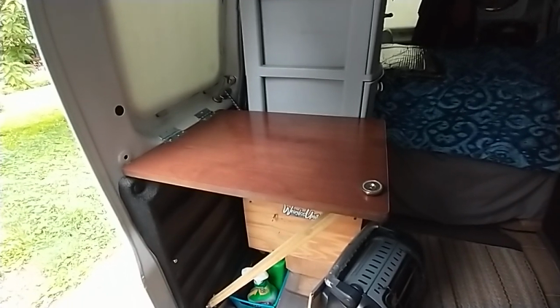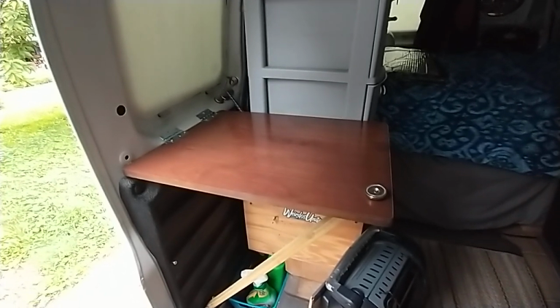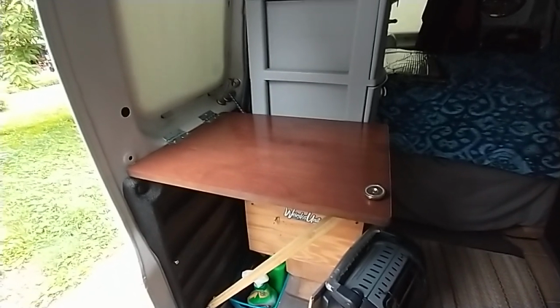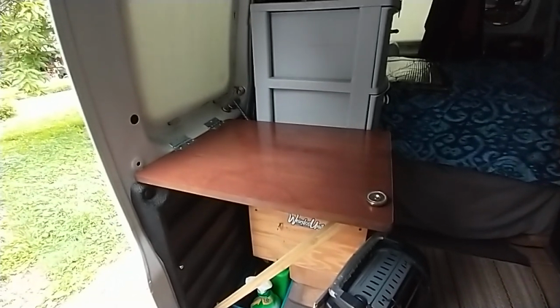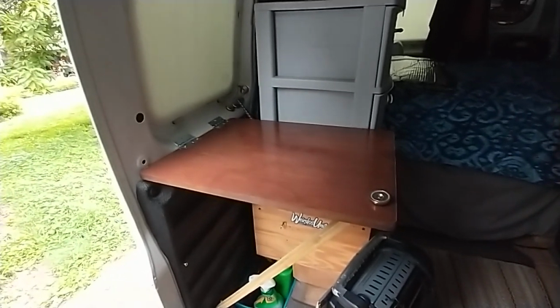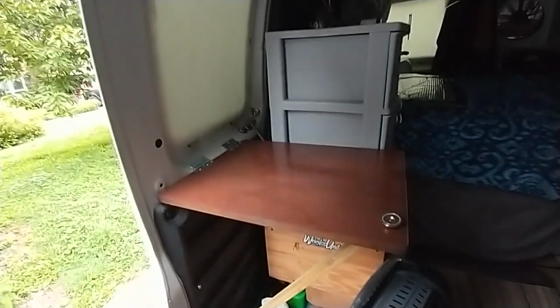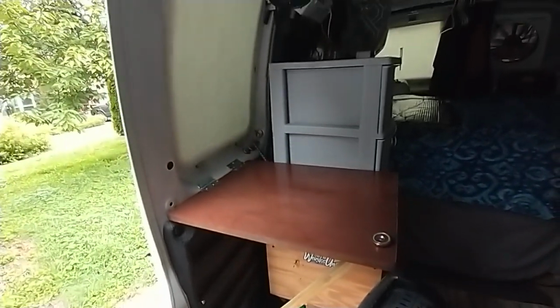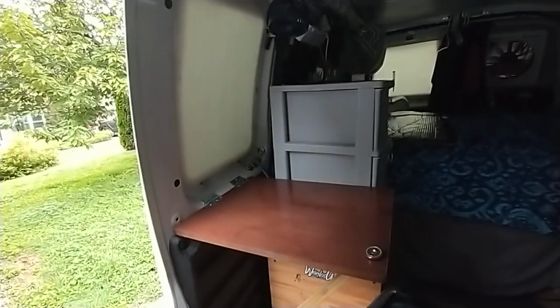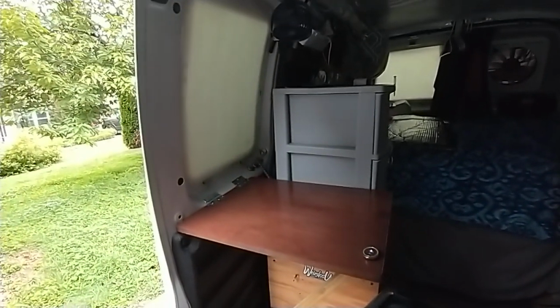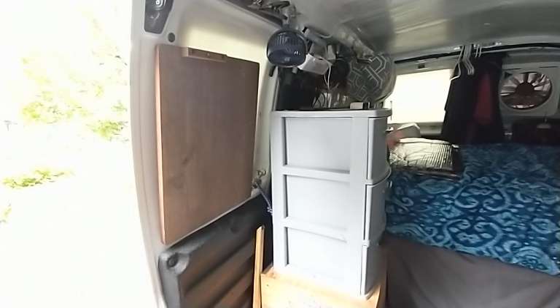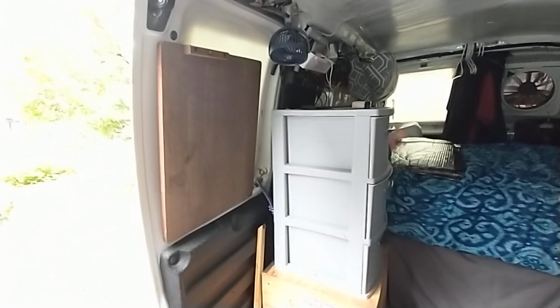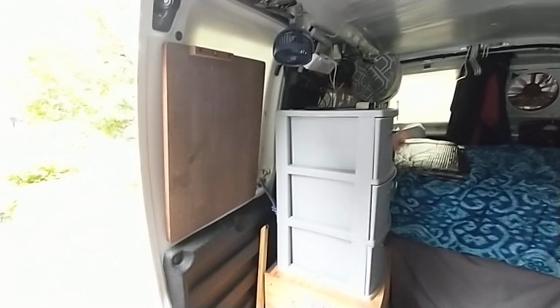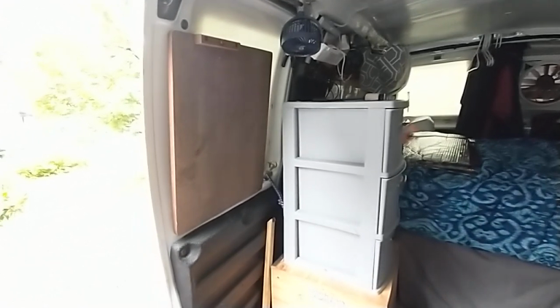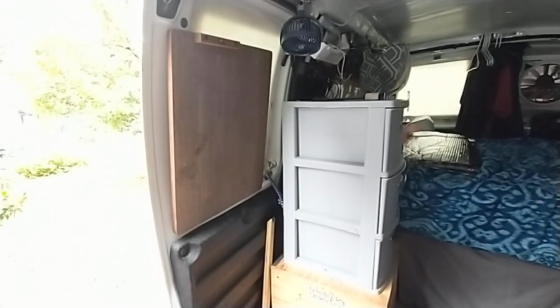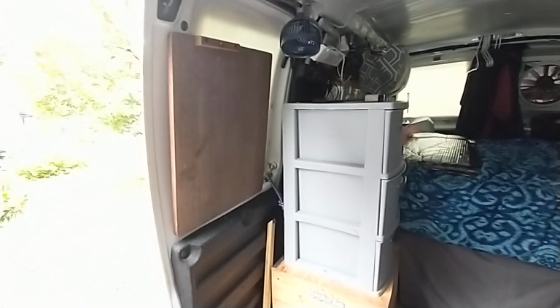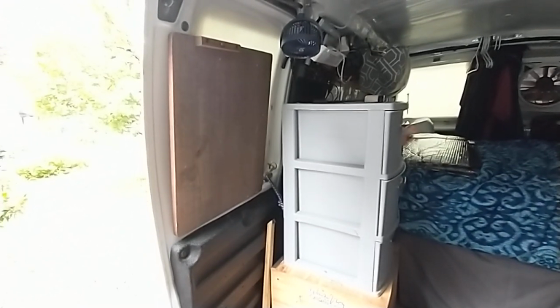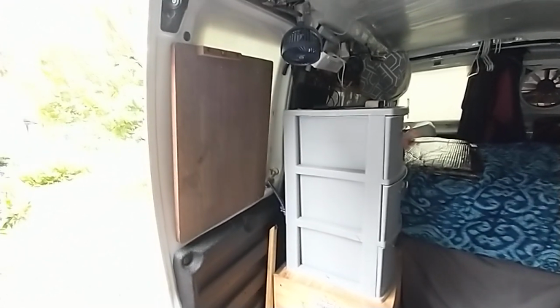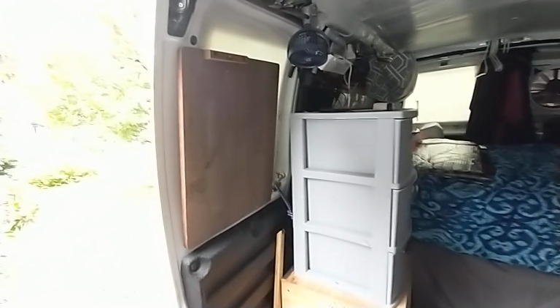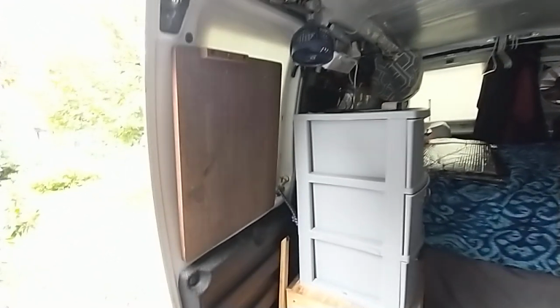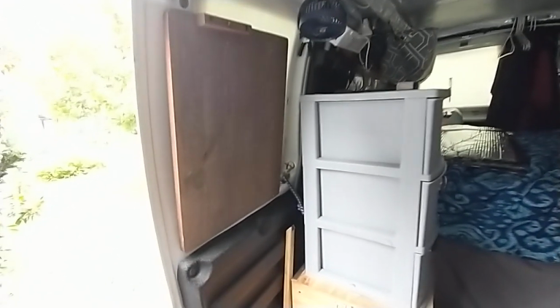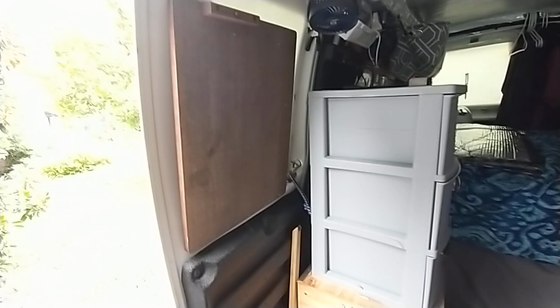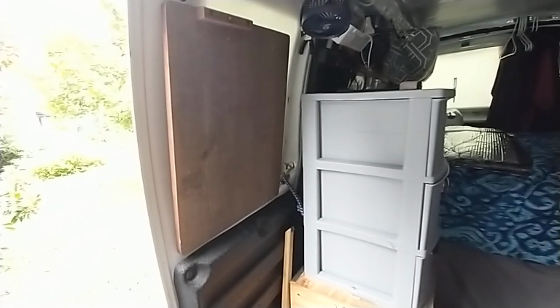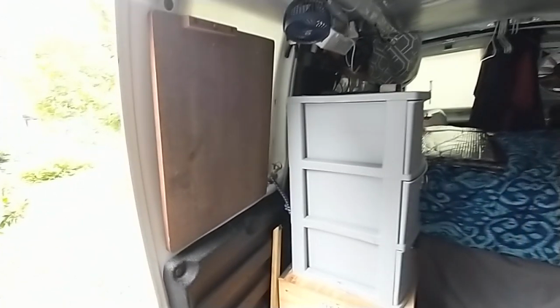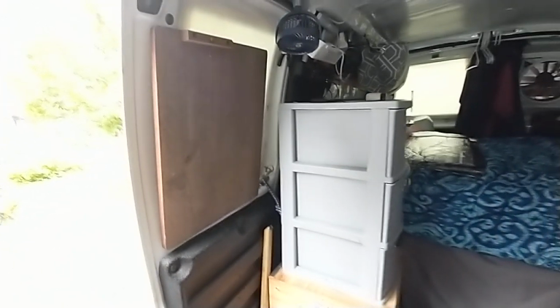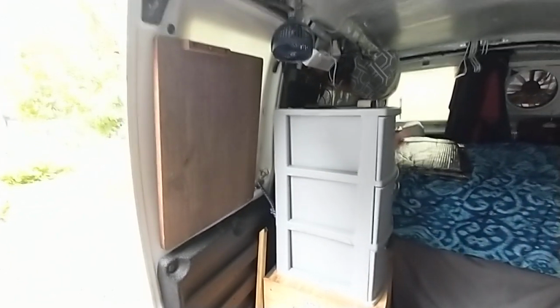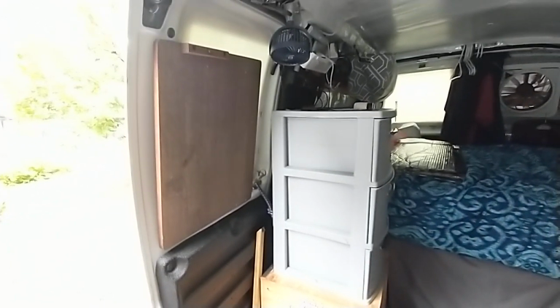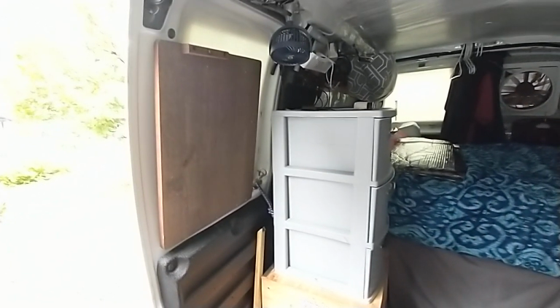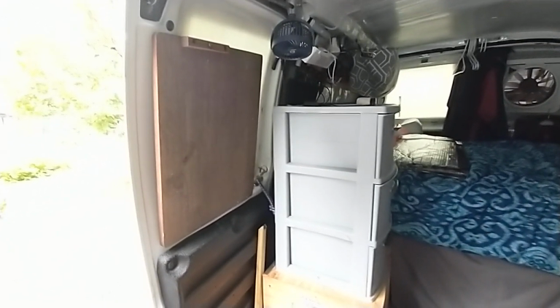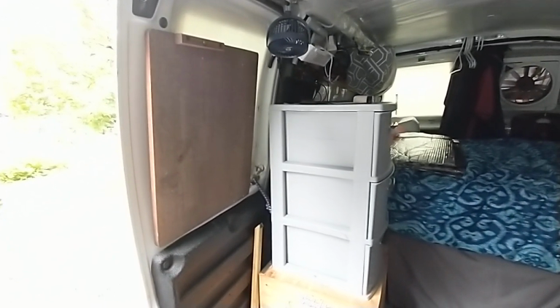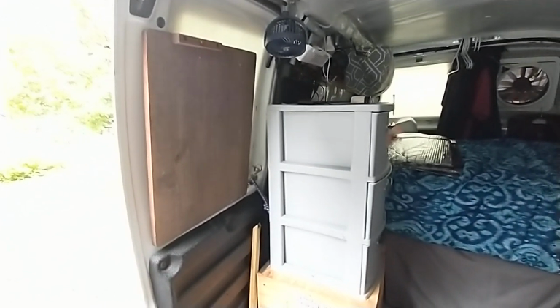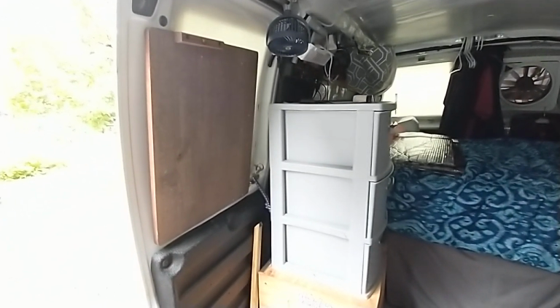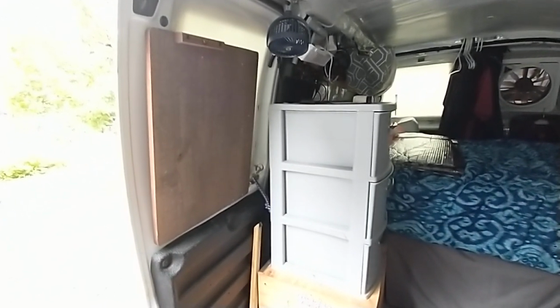Let's give you the shot of it folding up. Easy peasy, that's it. So this is just one of those little TV tray tables, for ten bucks at Walmart.